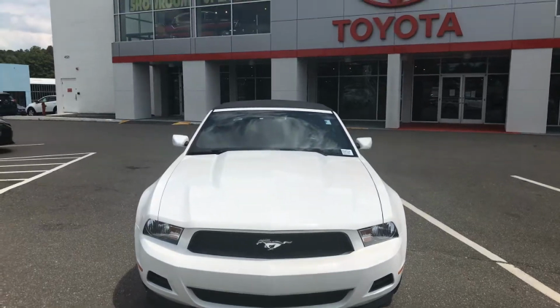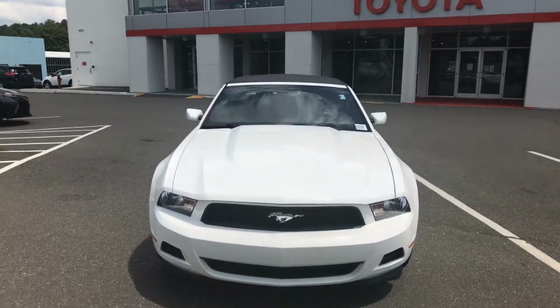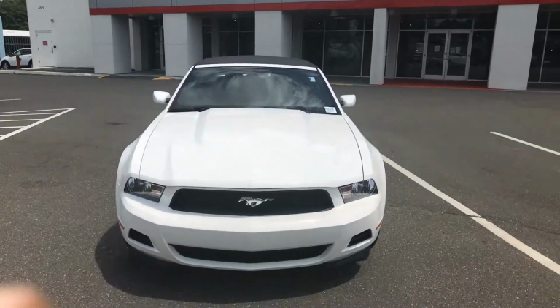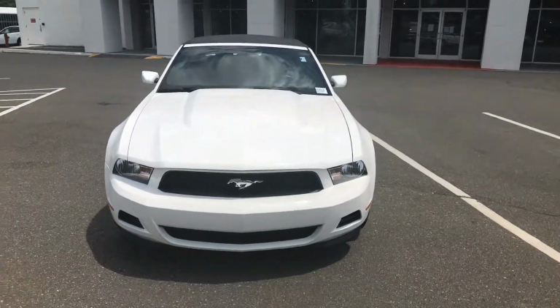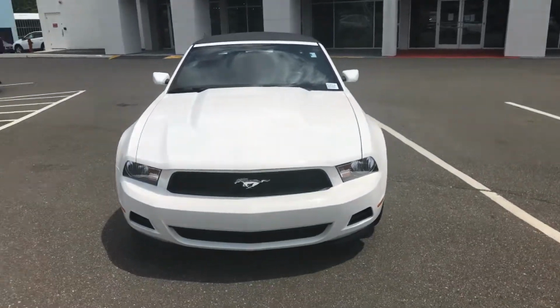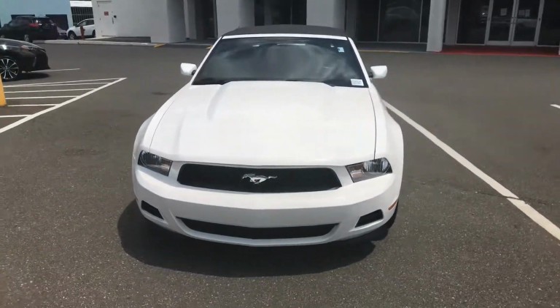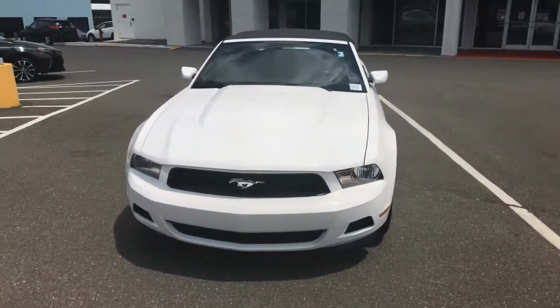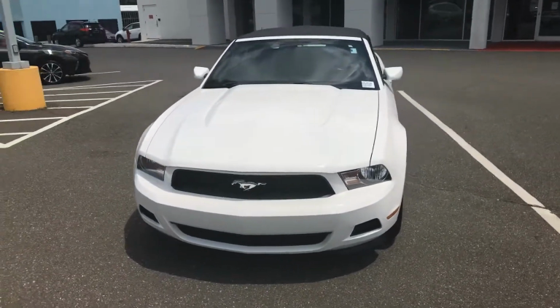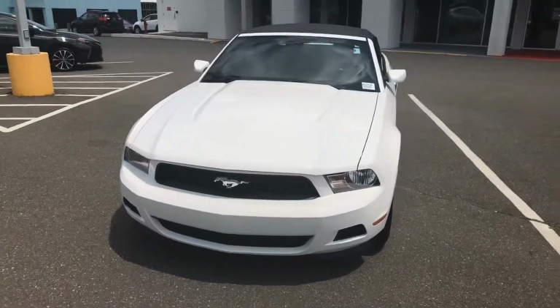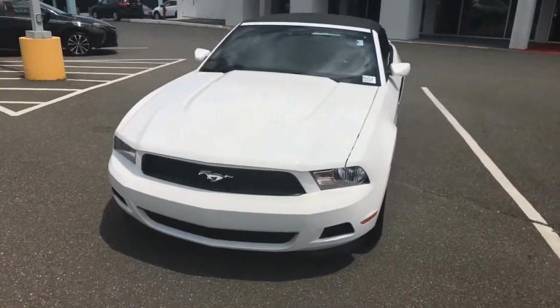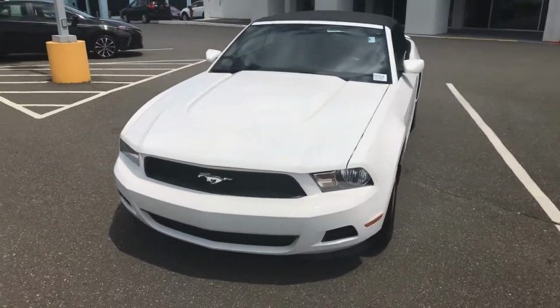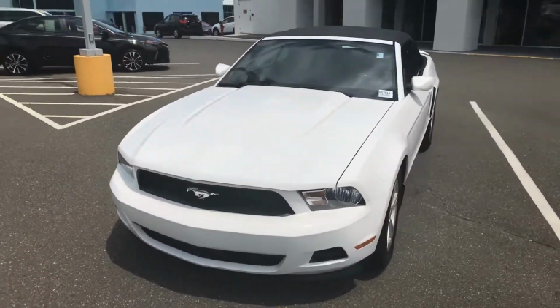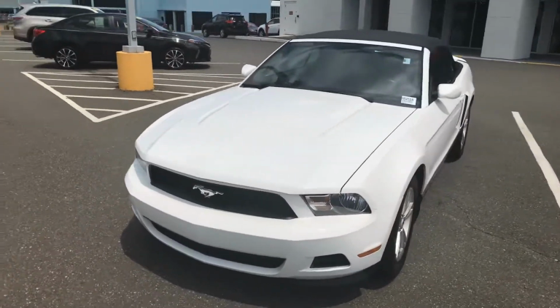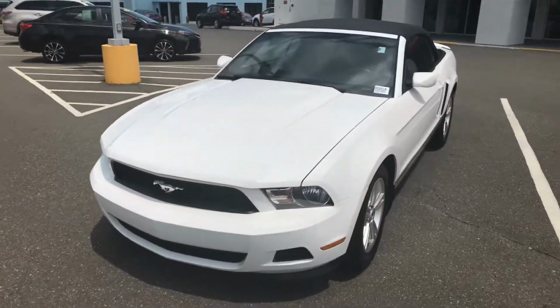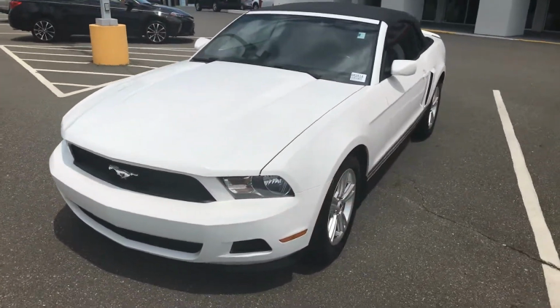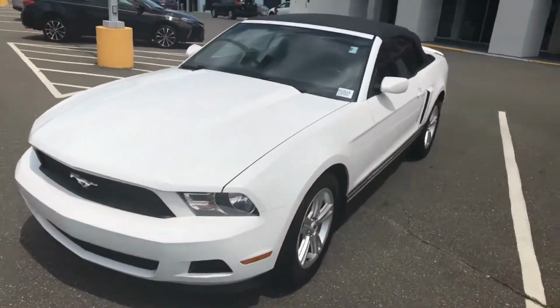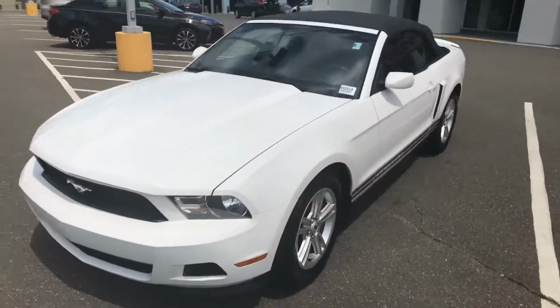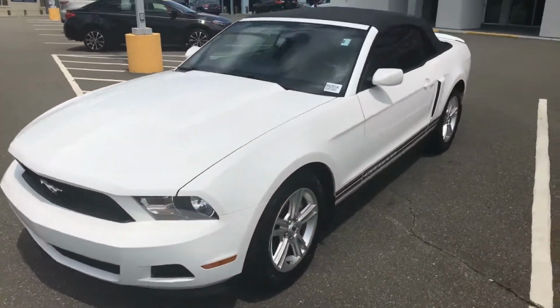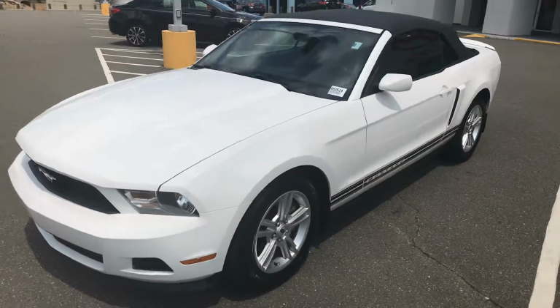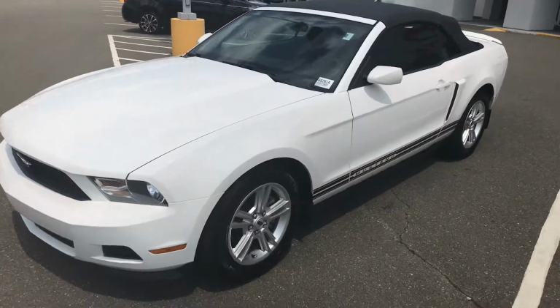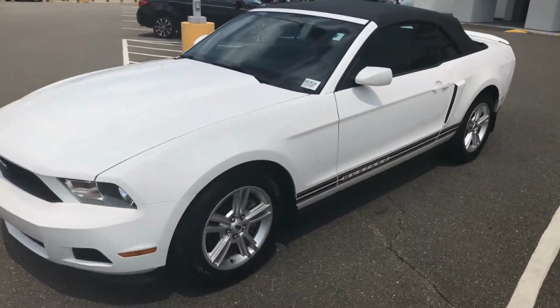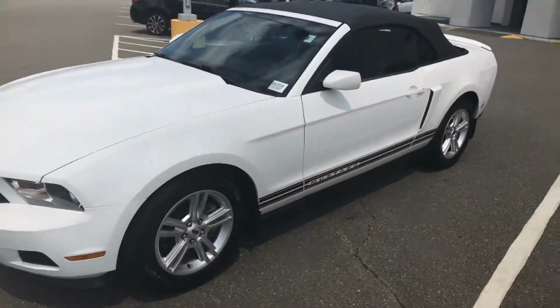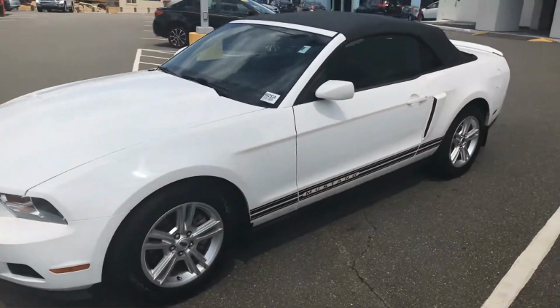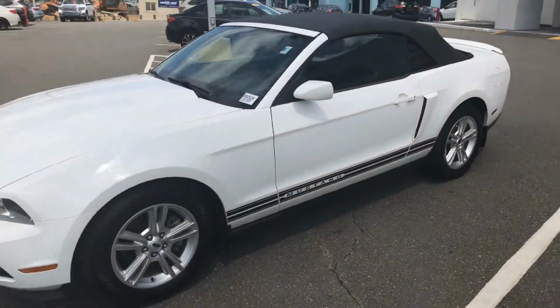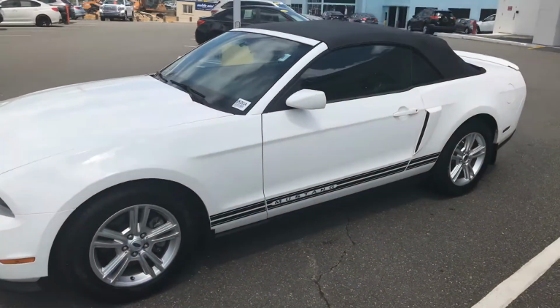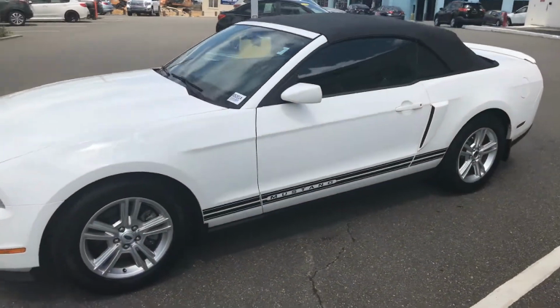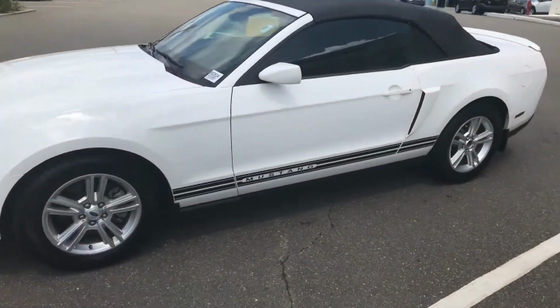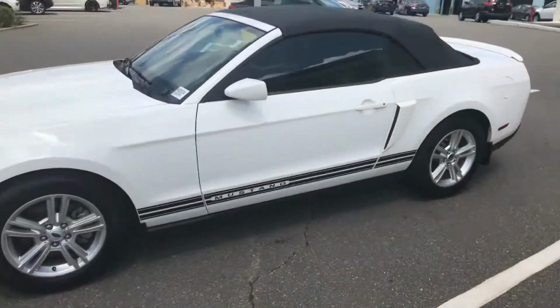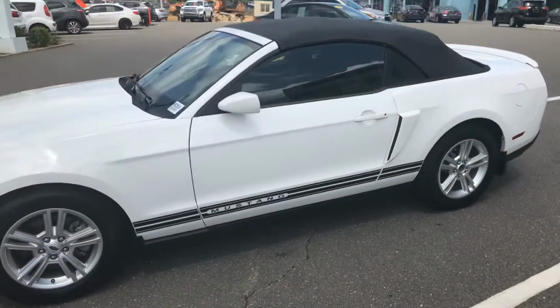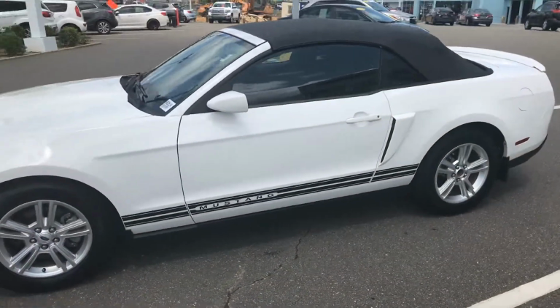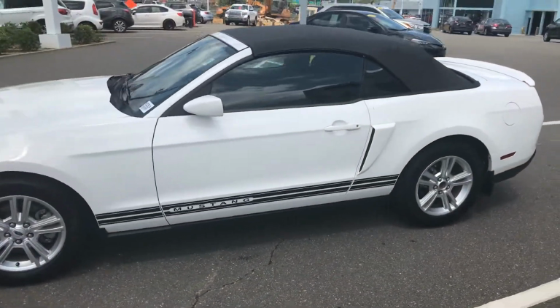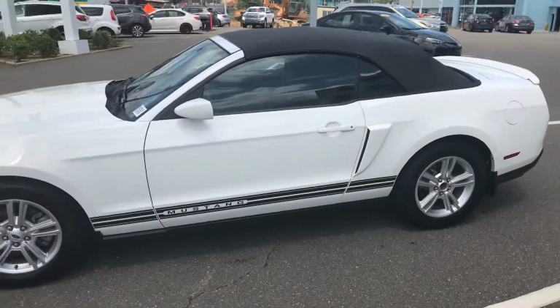Welcome to Mark Jacobson Toyota. My name is Ben and in front of me I have a 2012 Mustang V6 convertible.